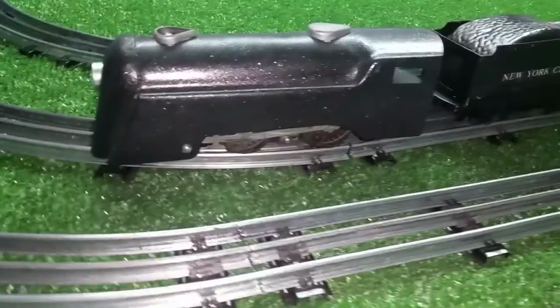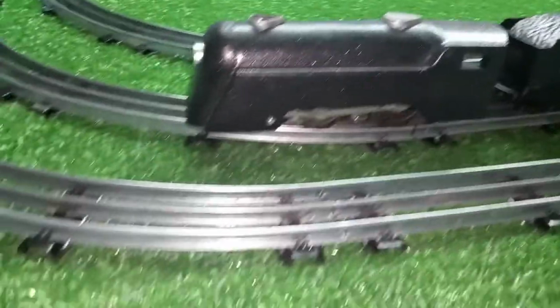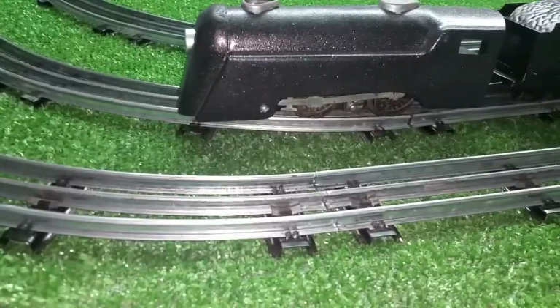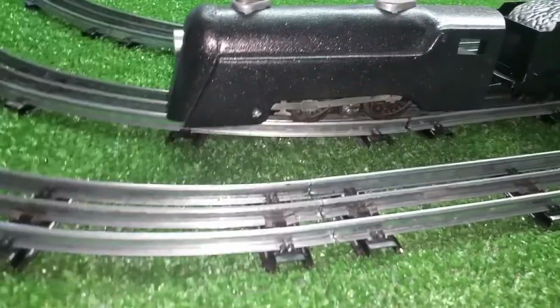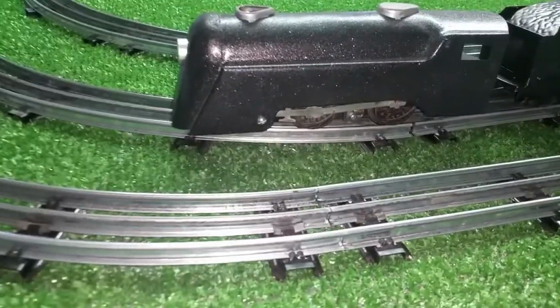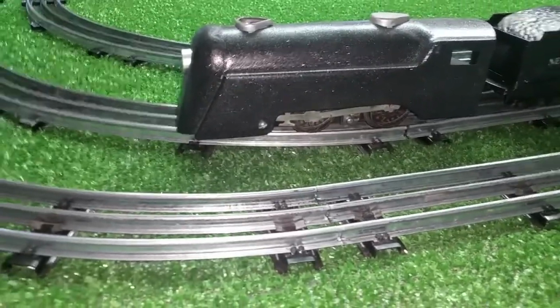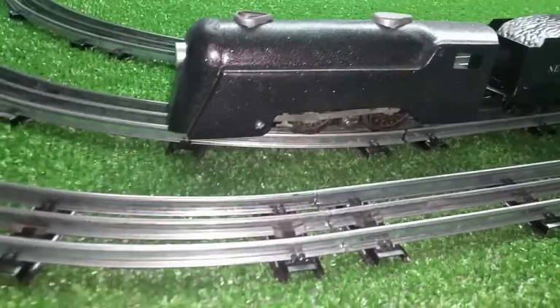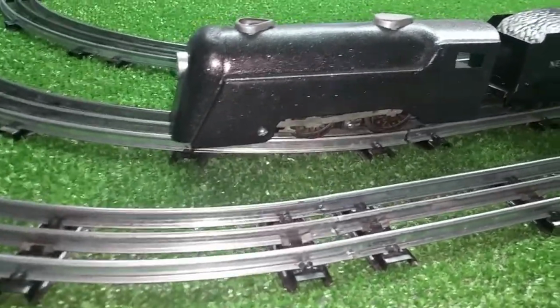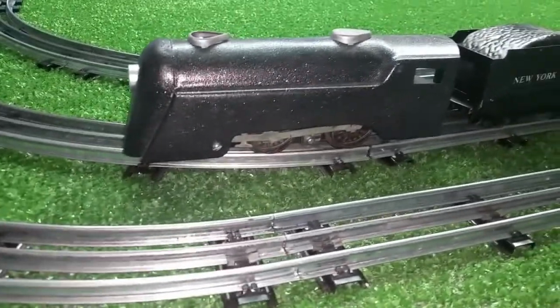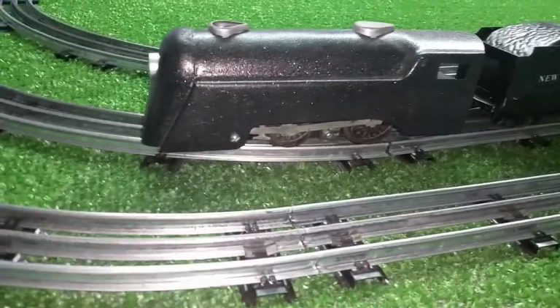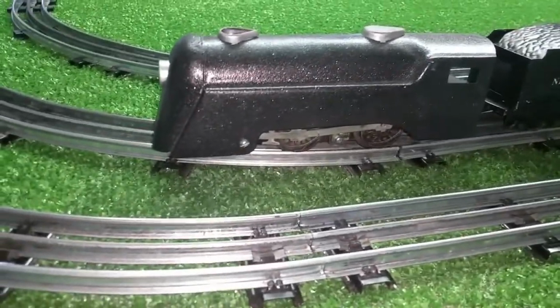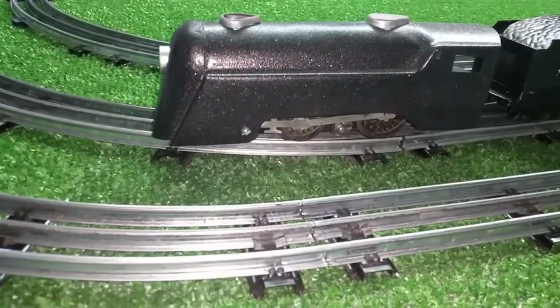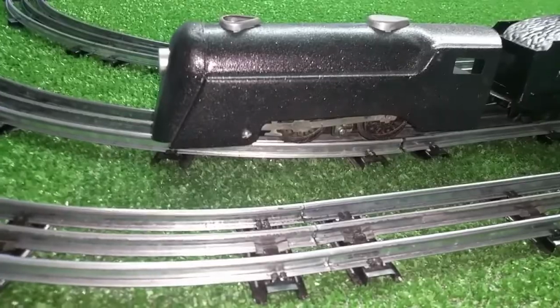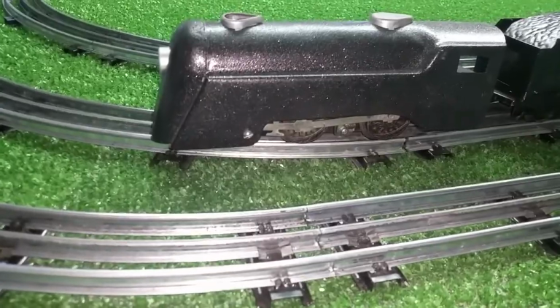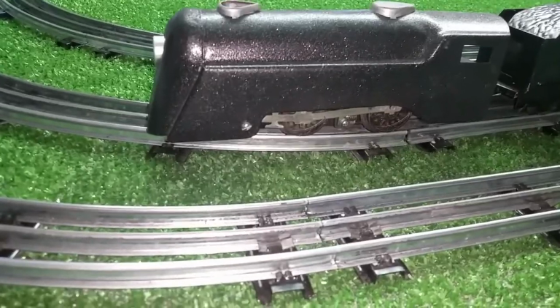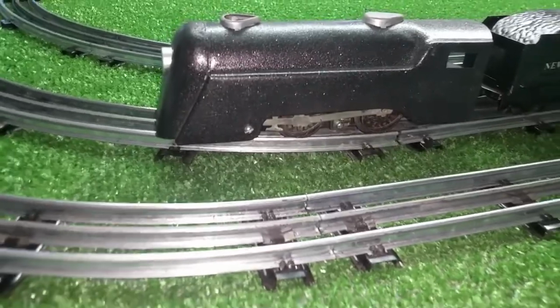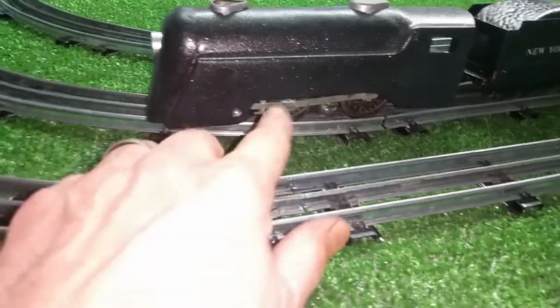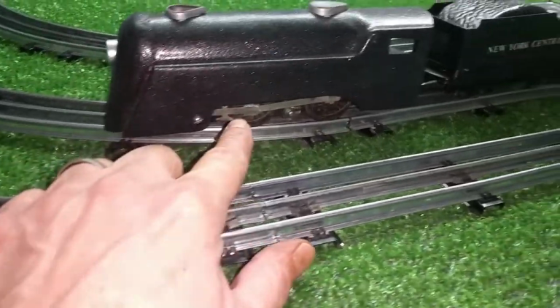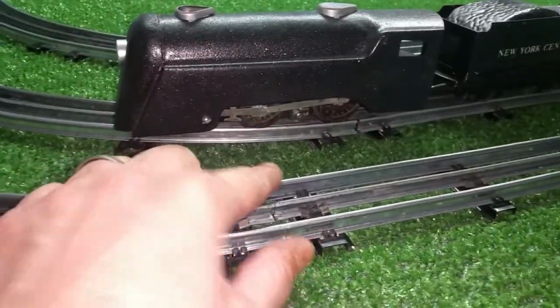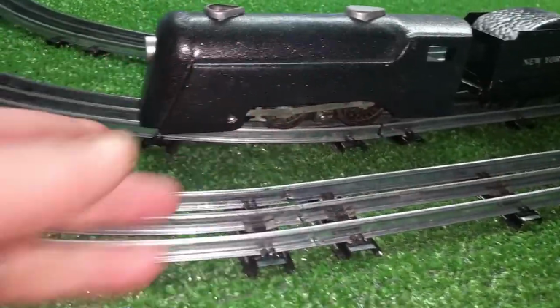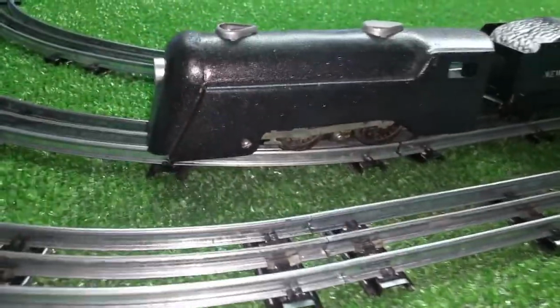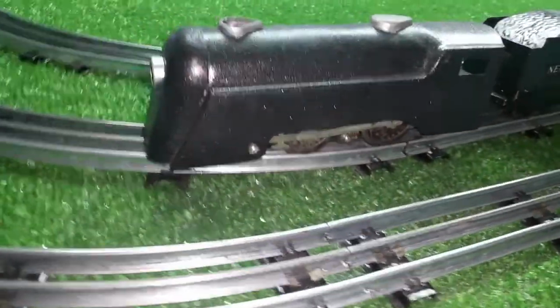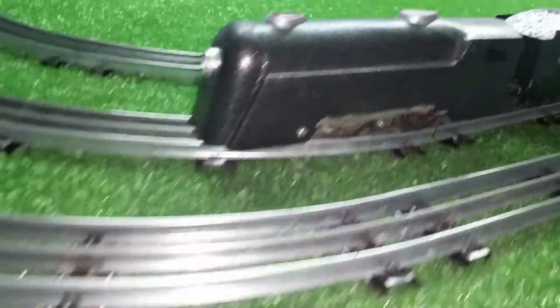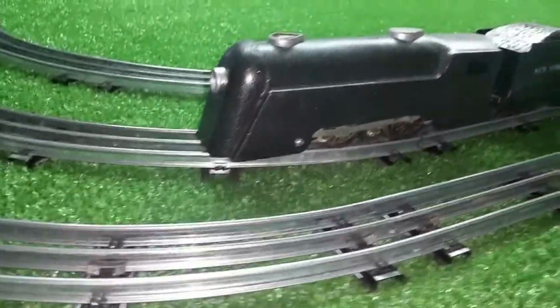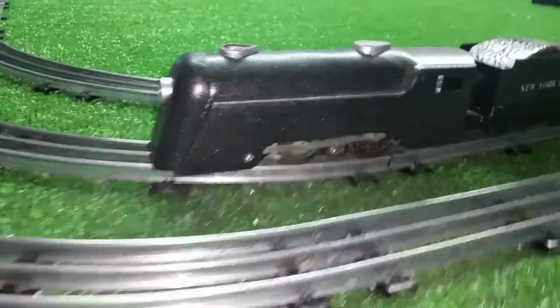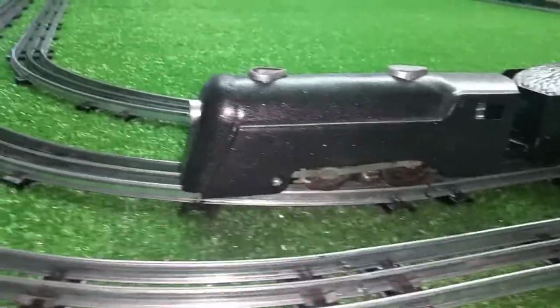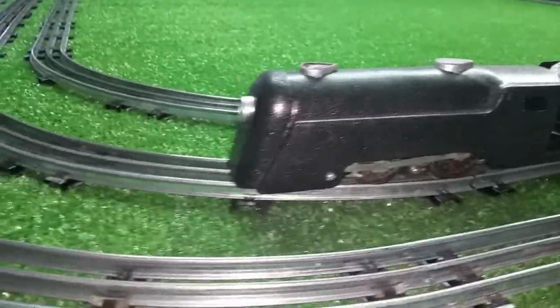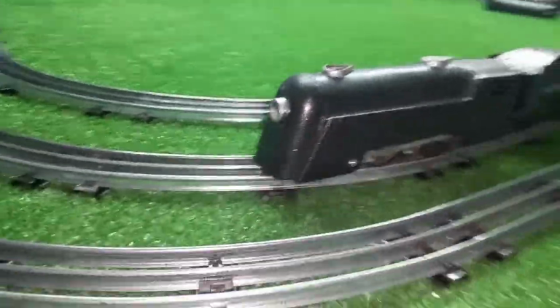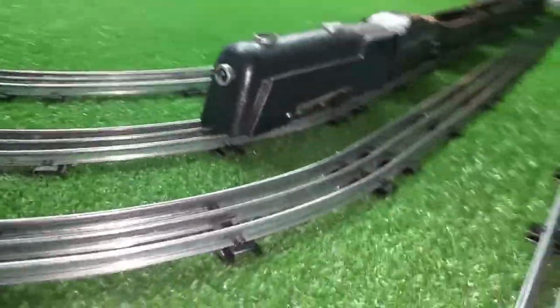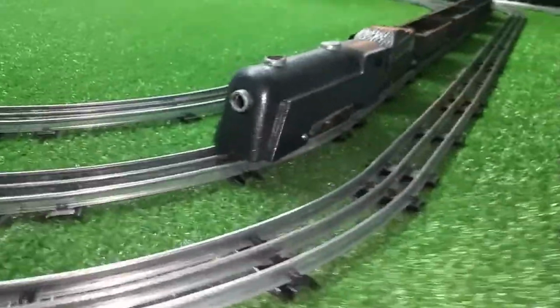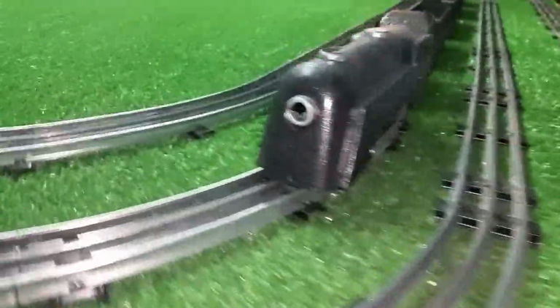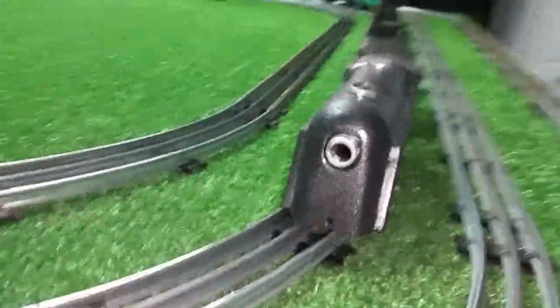I found that all you have to do to put a standard electric motor in a wind-up is to change the front crossbar. So I would buy these wind-ups — this was my first one. I pulled the crossbar off the wind-up motor, put it on the electric motor, and it's an instant drop-in replacement. And it converts it into an electric locomotive.